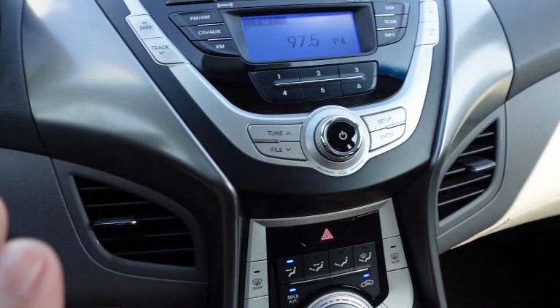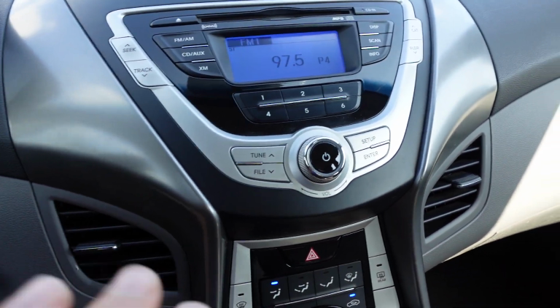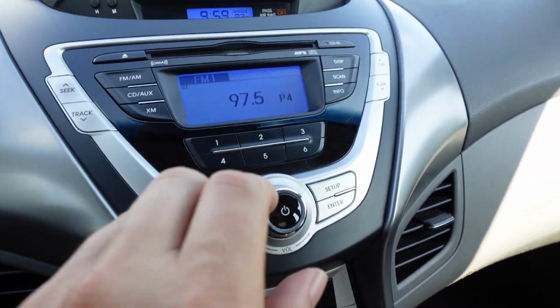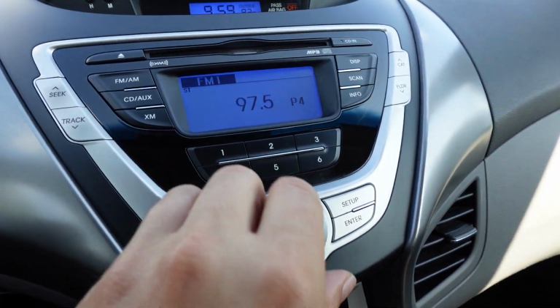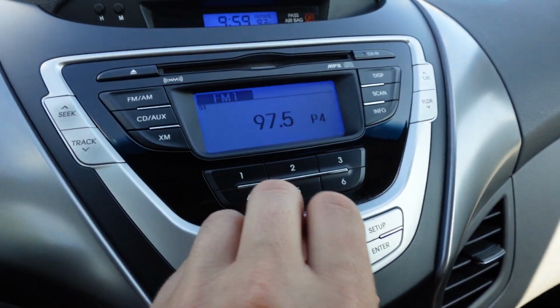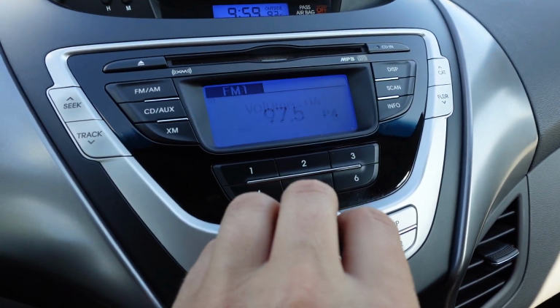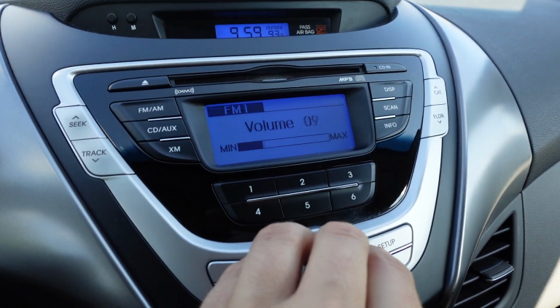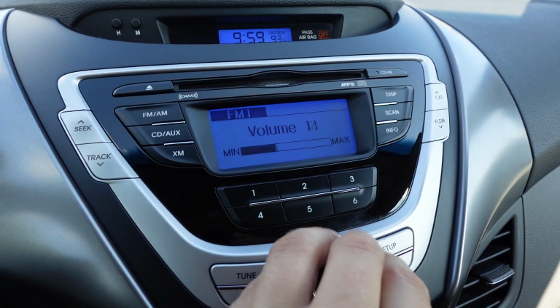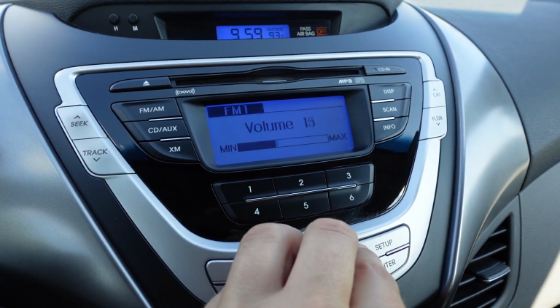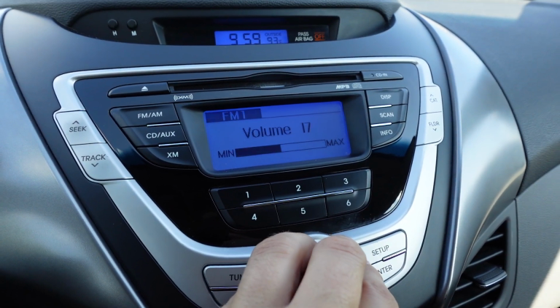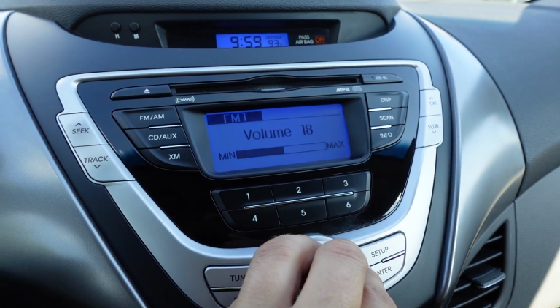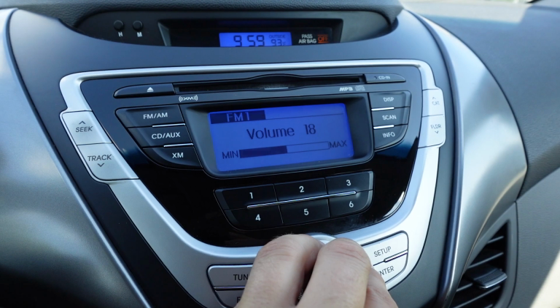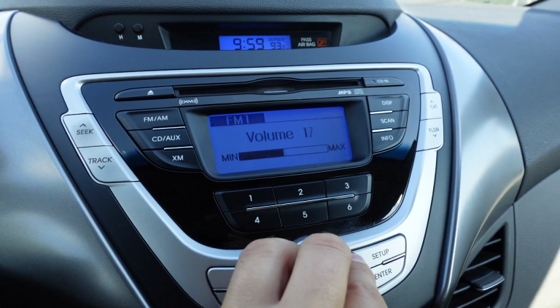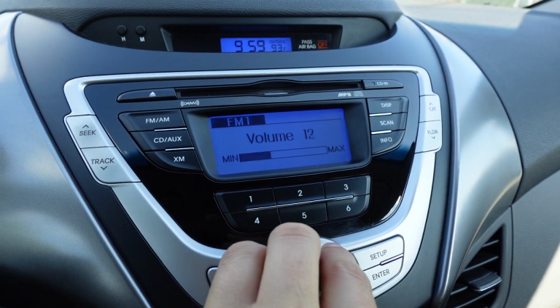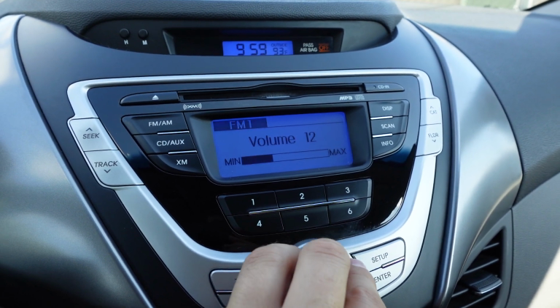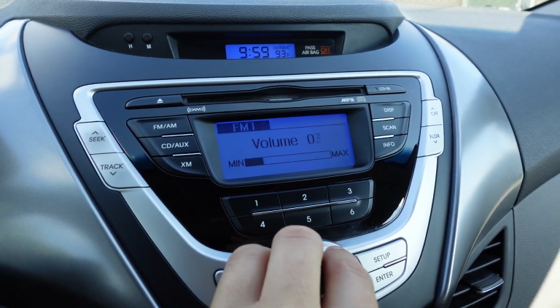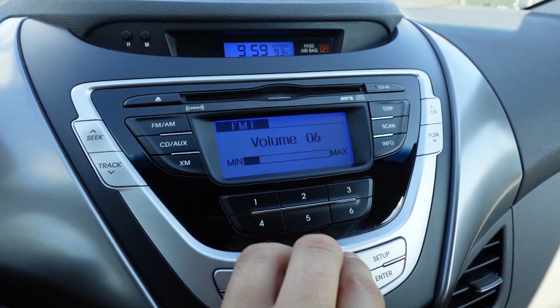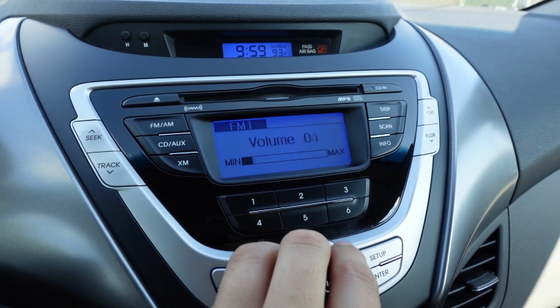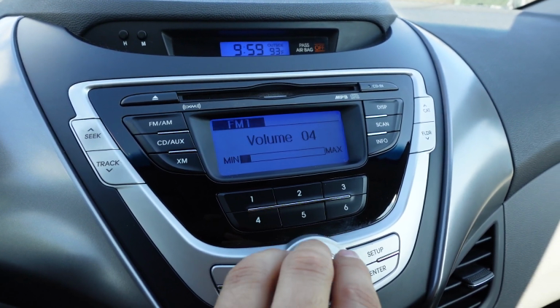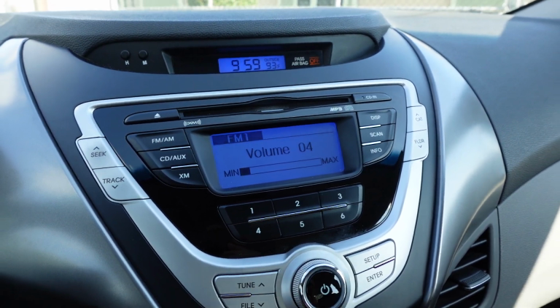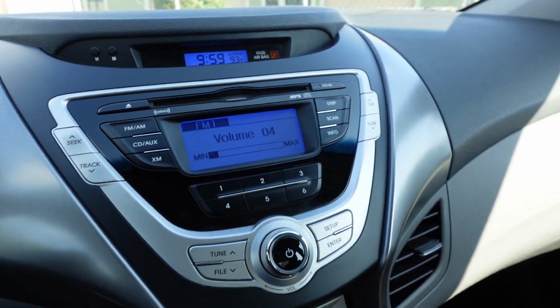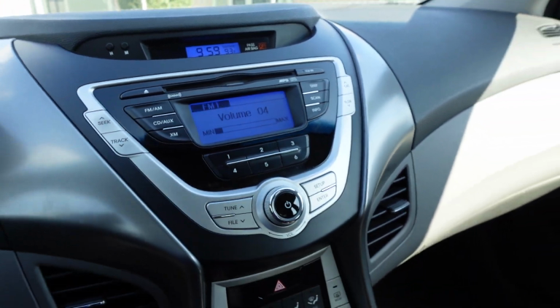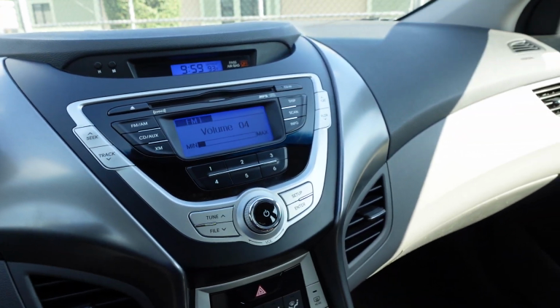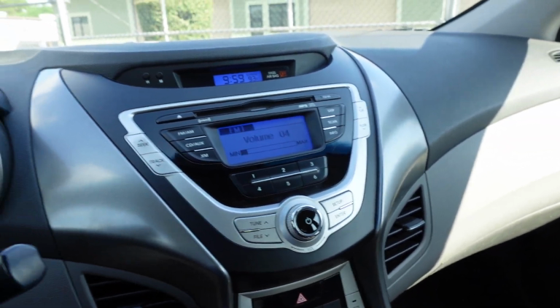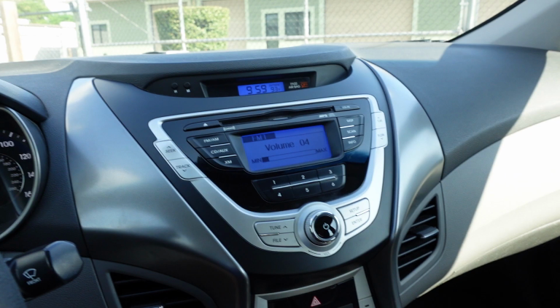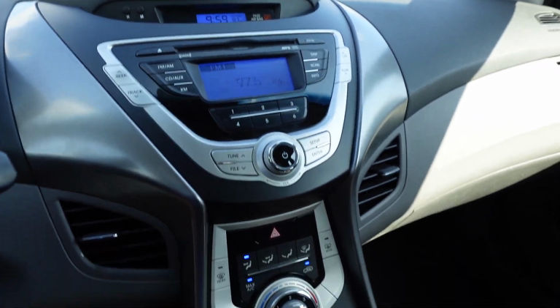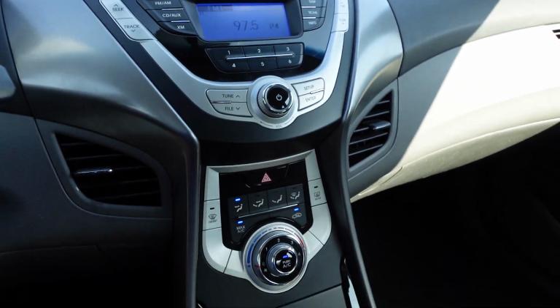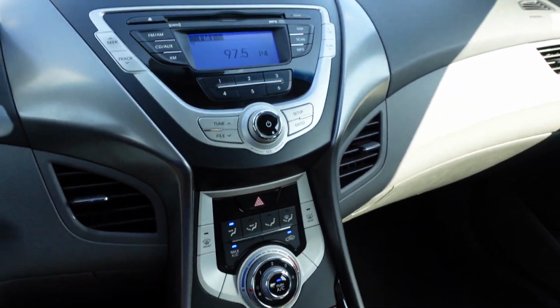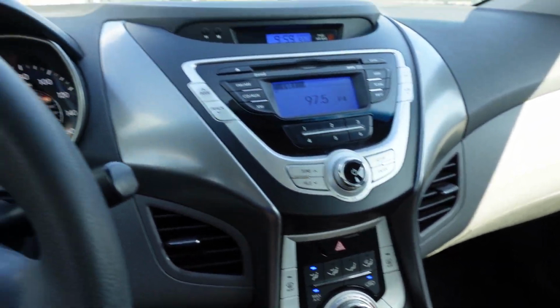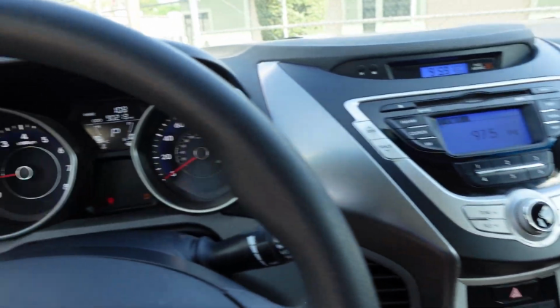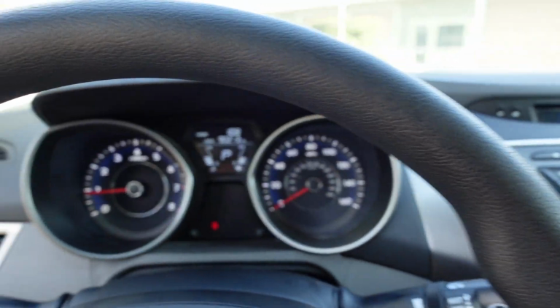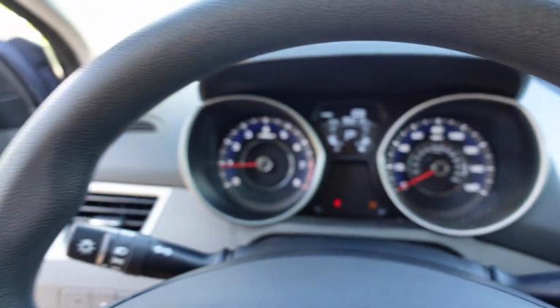AC is ice cold, stereo sounds excellent, and everything is properly working. This is a total turnkey, ready to ride and drive.